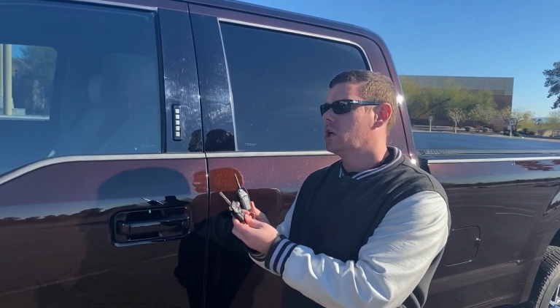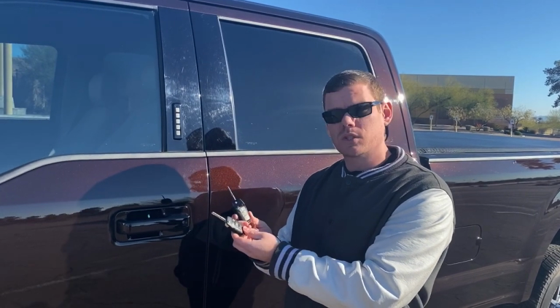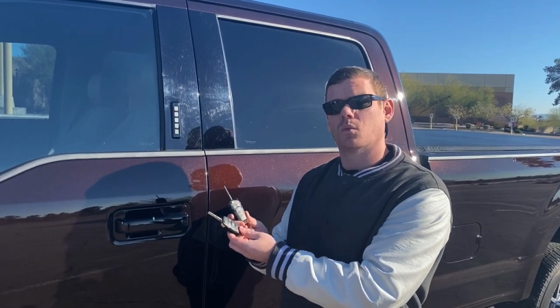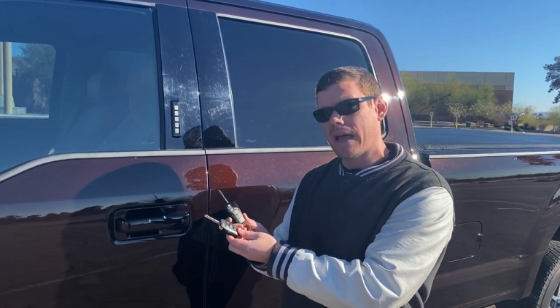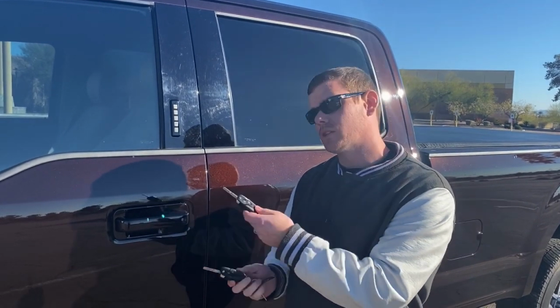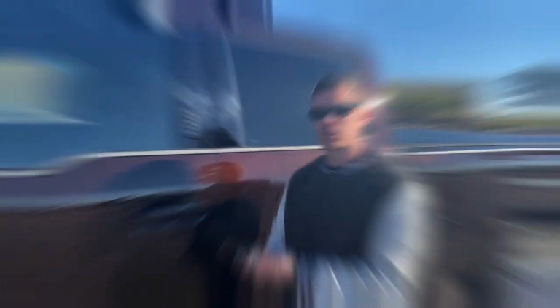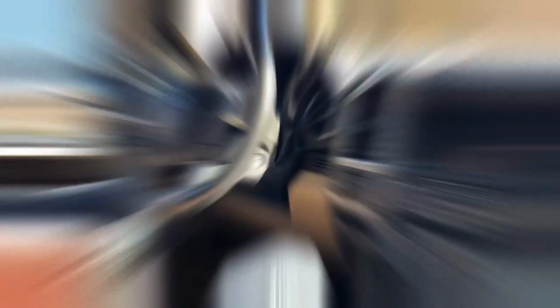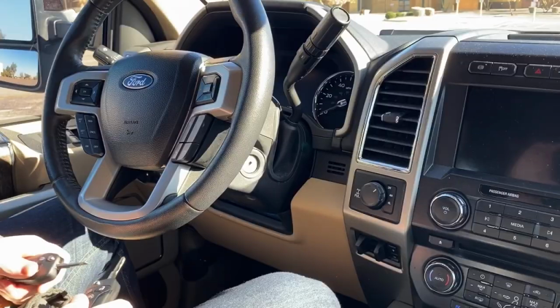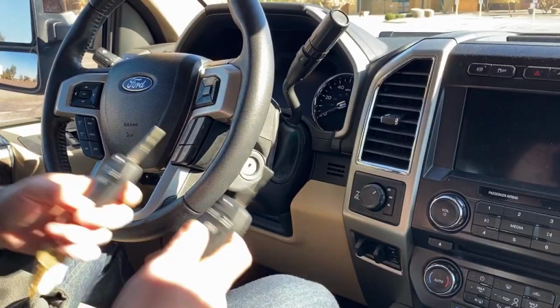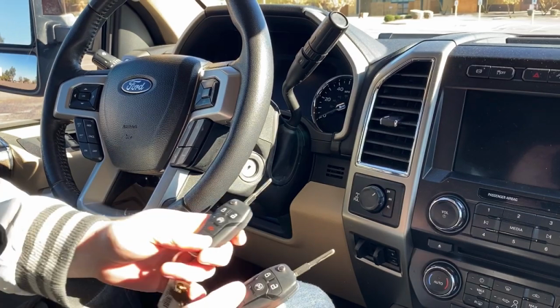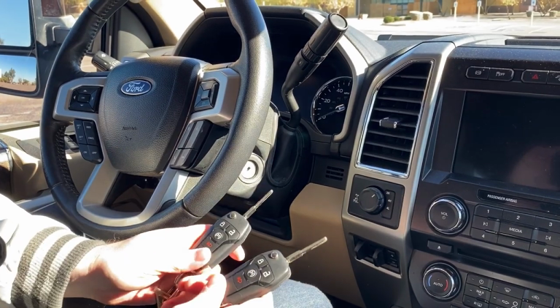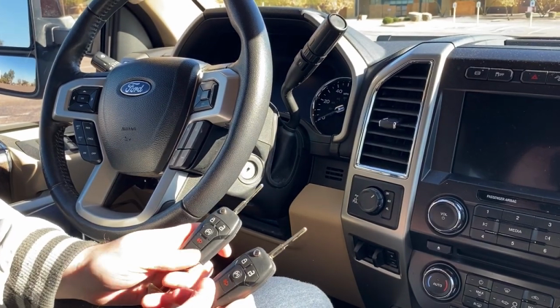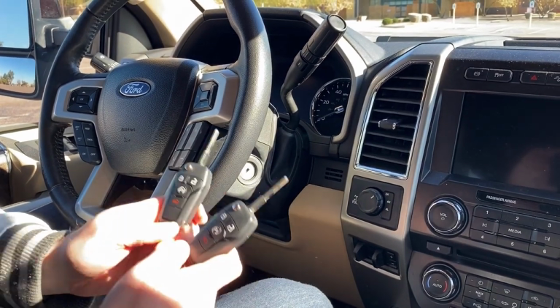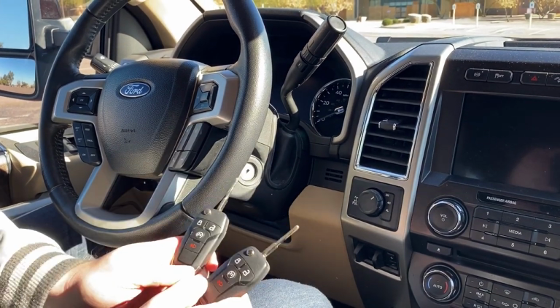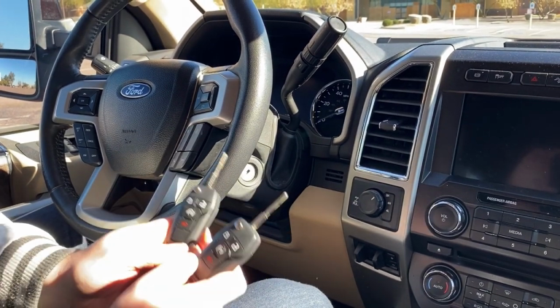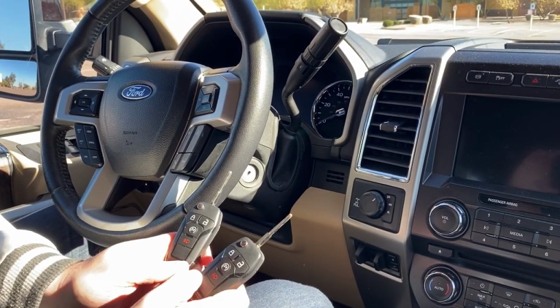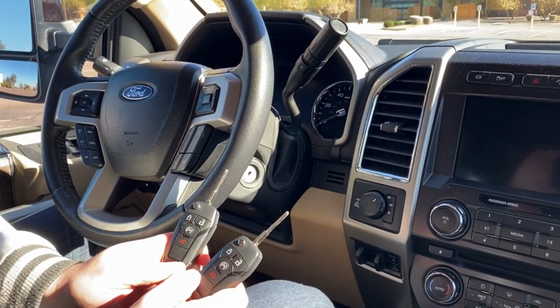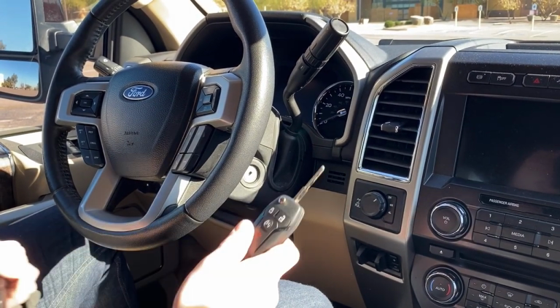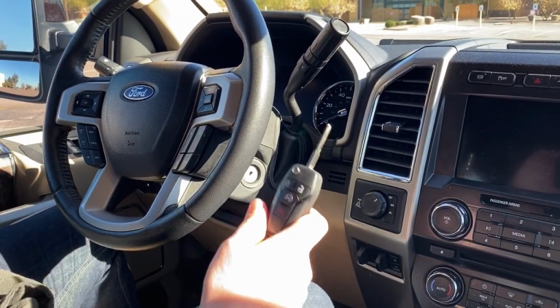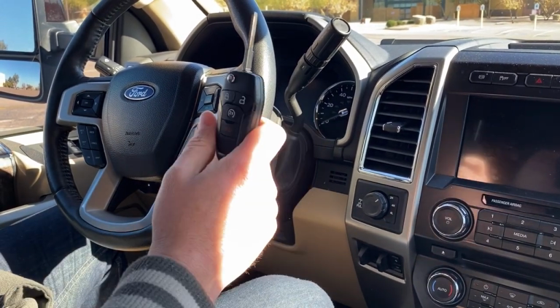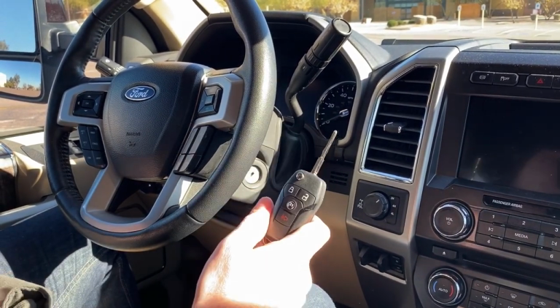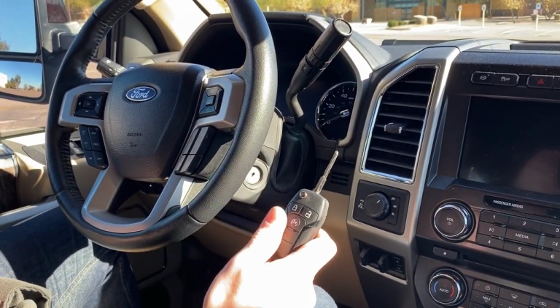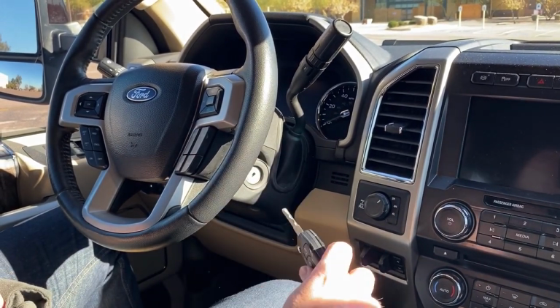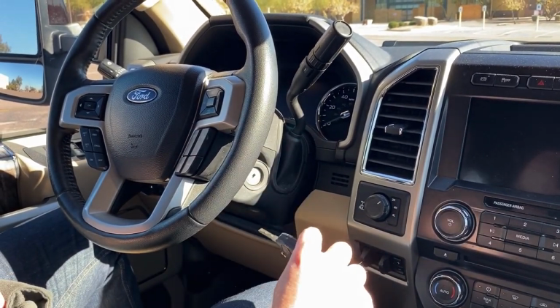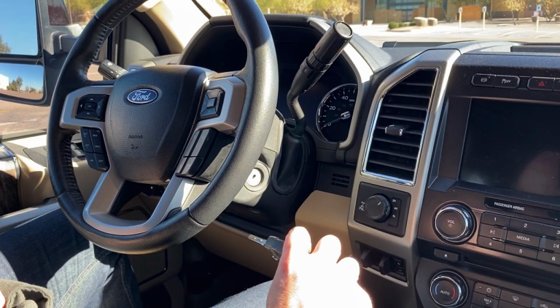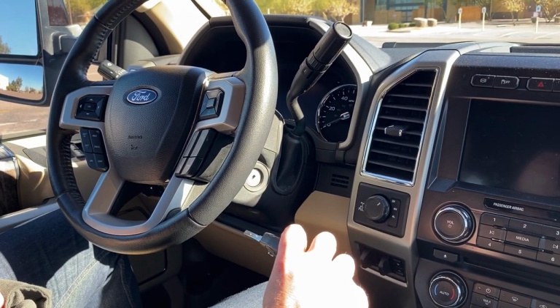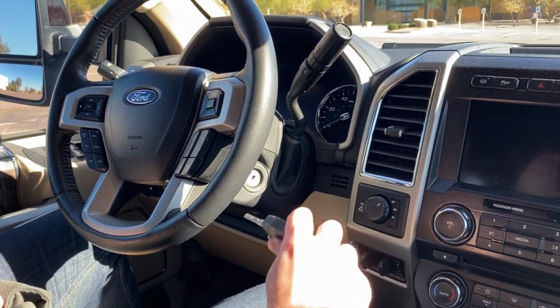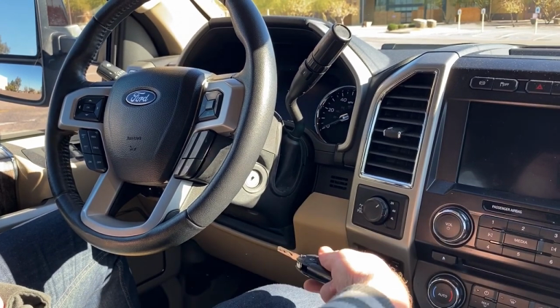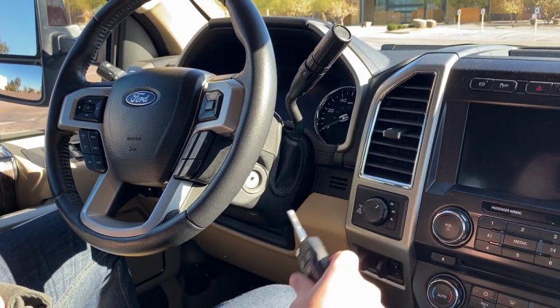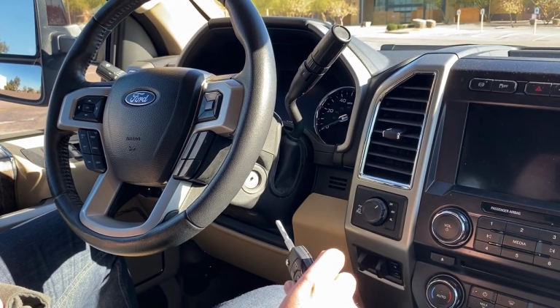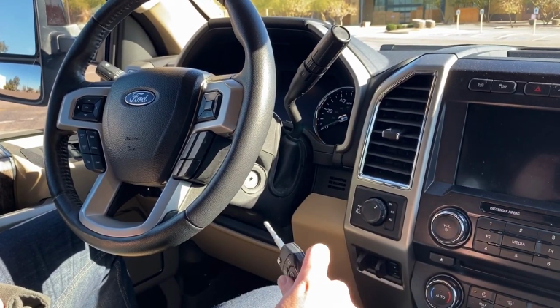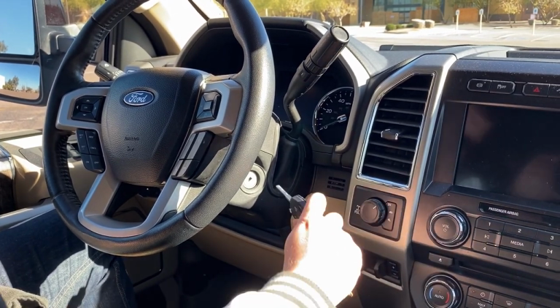So once we have that, let's go ahead and jump into it. We have our two flip keys. We're going to take our first key, put it in the ignition, and turn from on to off eight times.